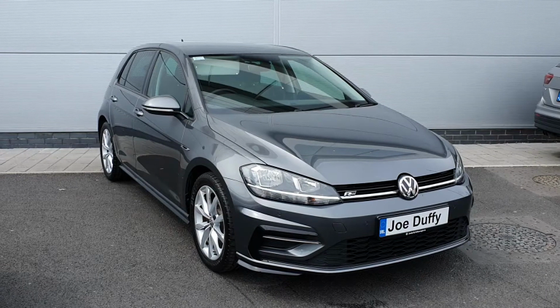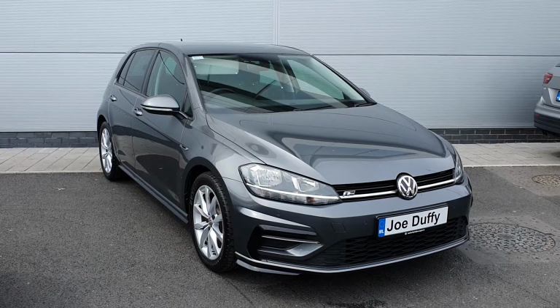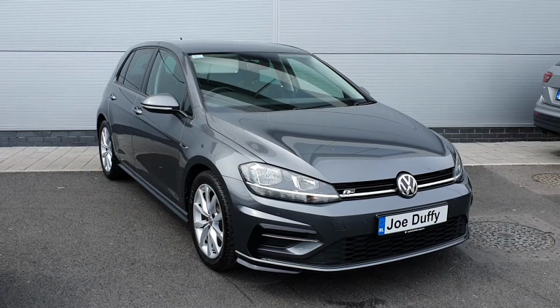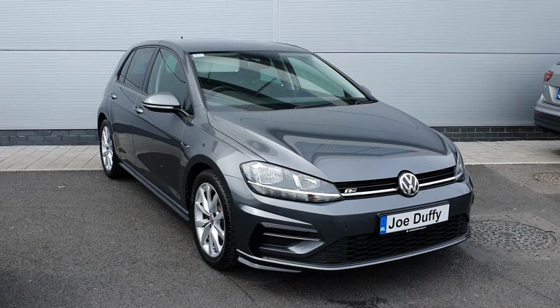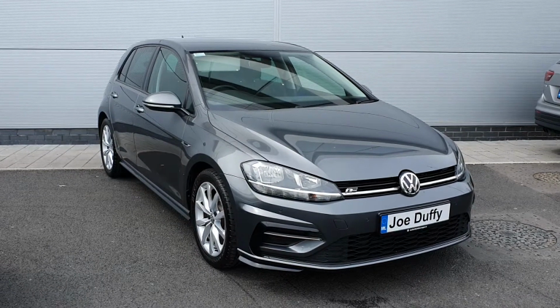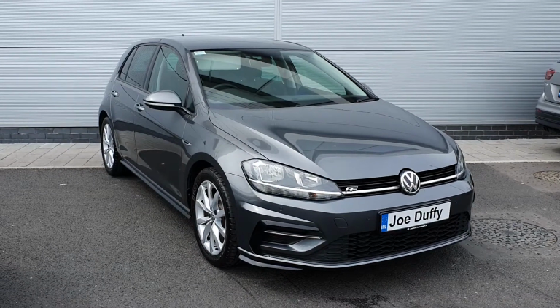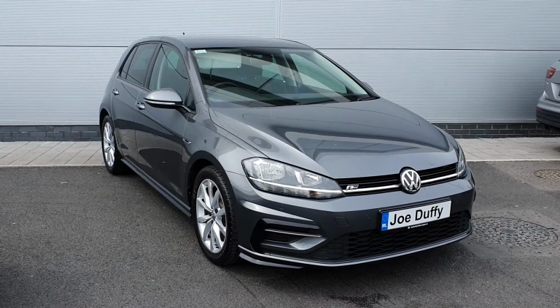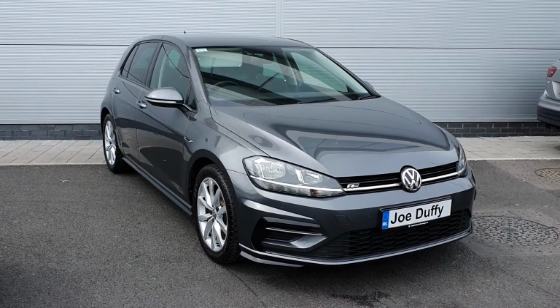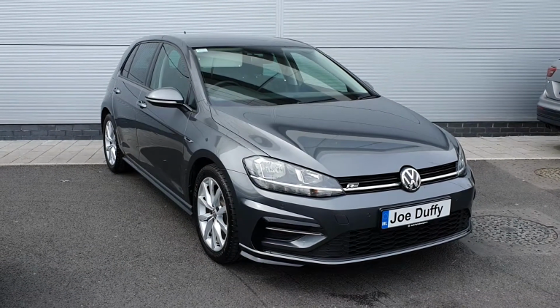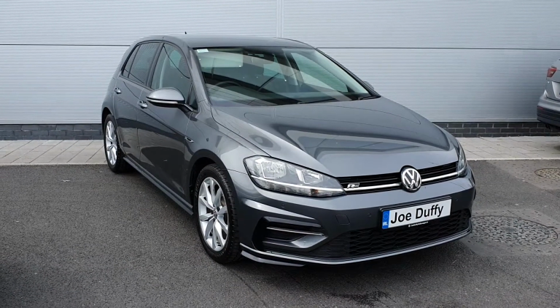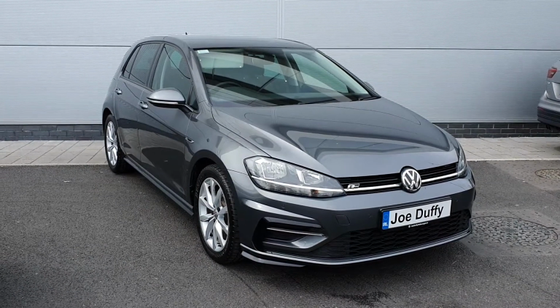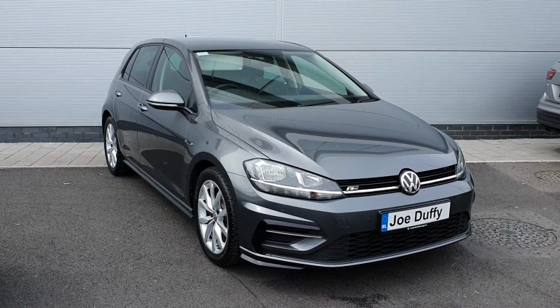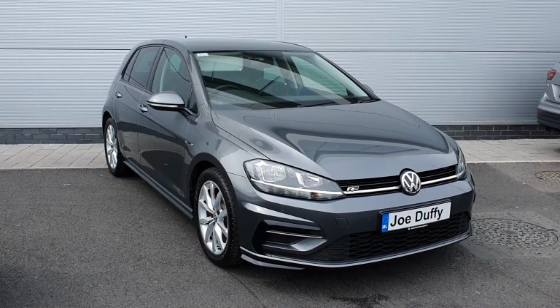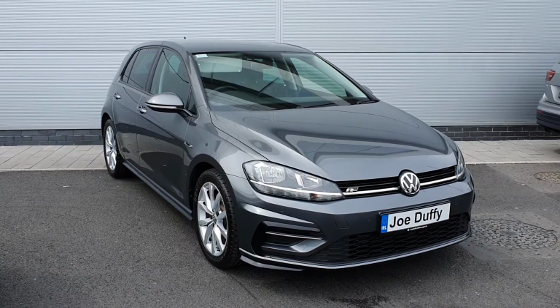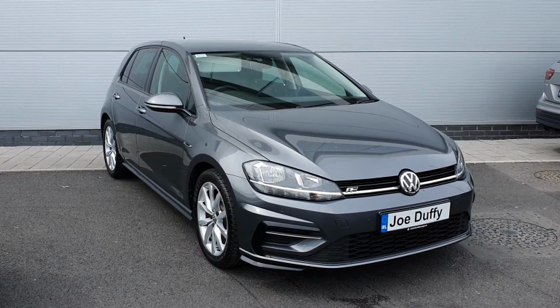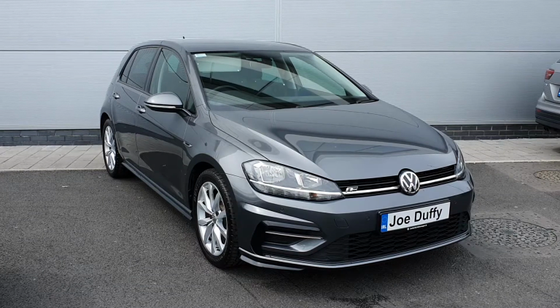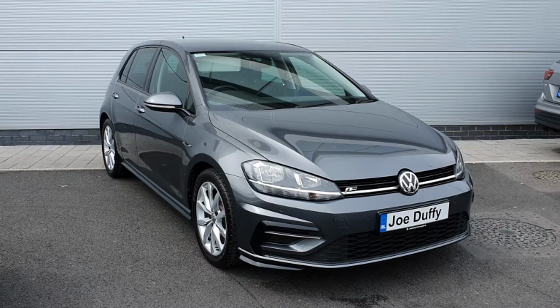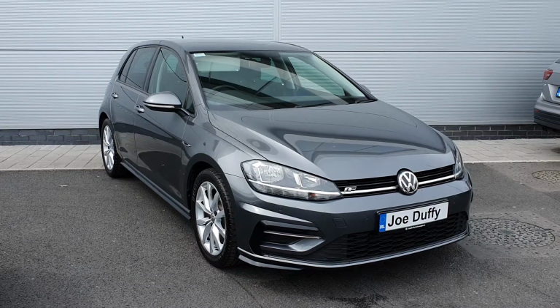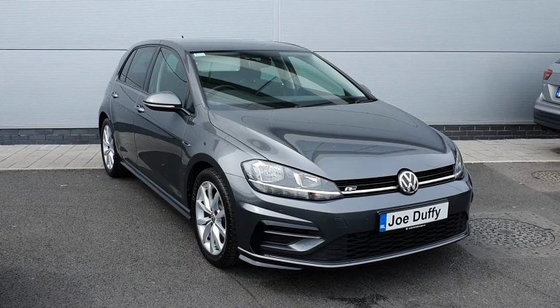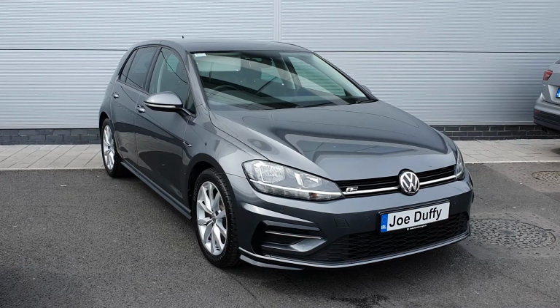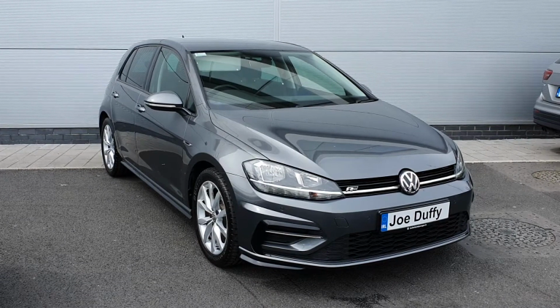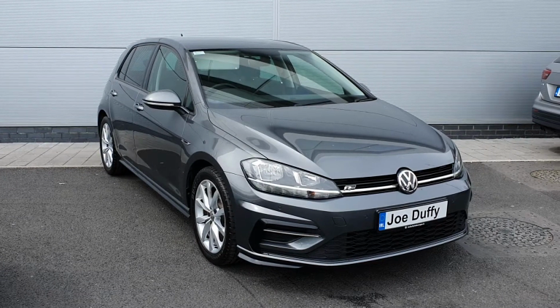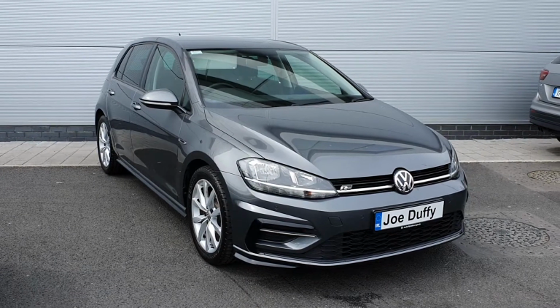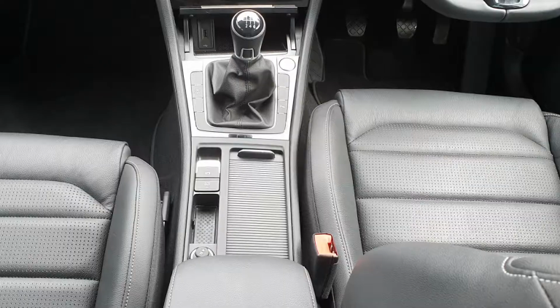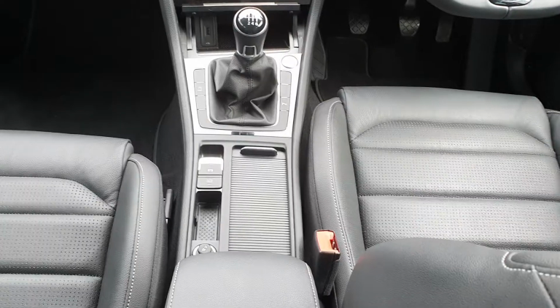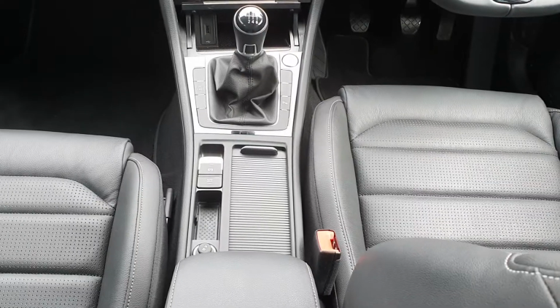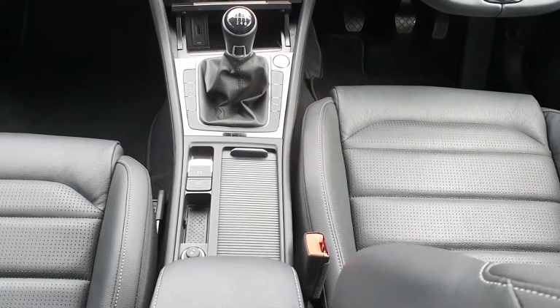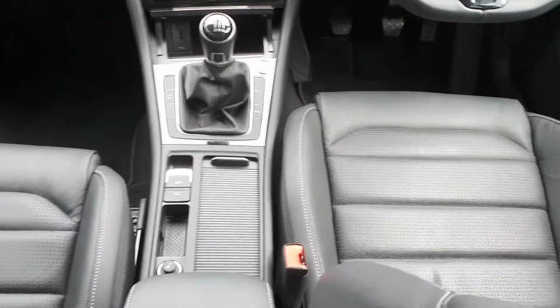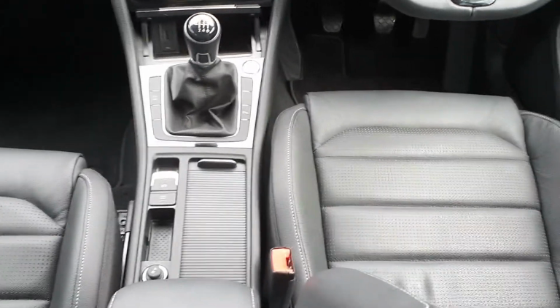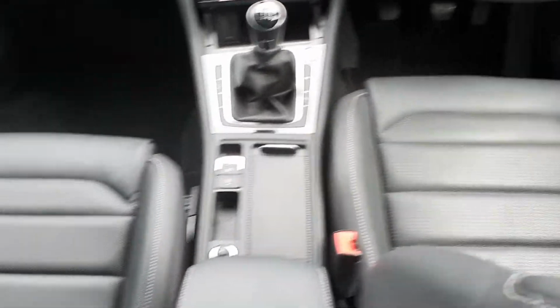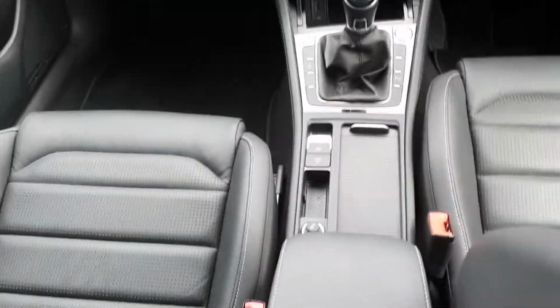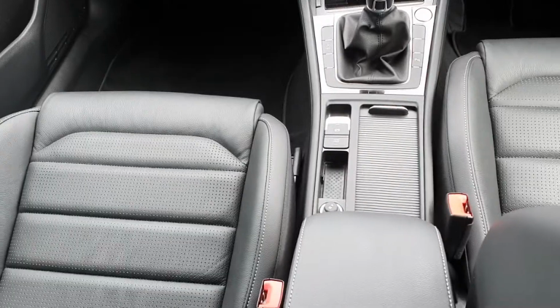If you have any further questions or queries about this car, you can give us a call on 01 850 3900. I'm just going to take you inside the car now and show you some of the features.